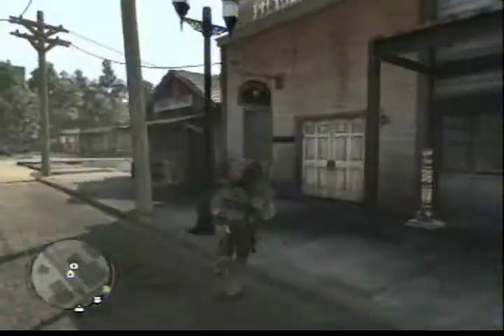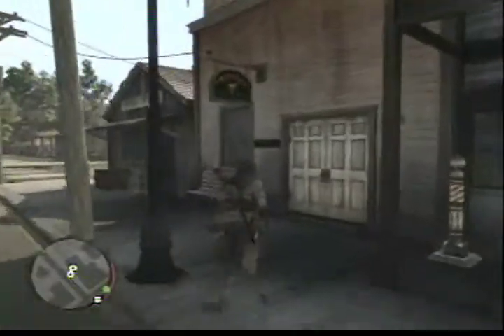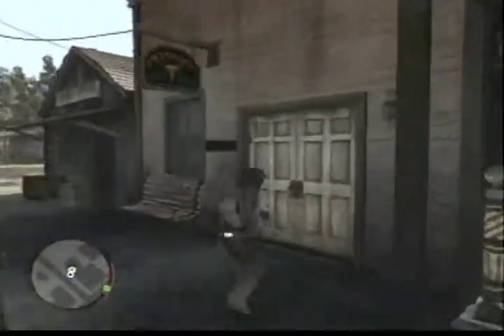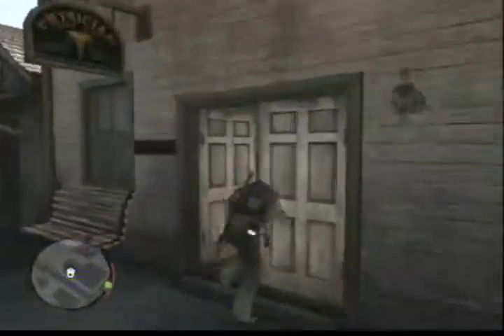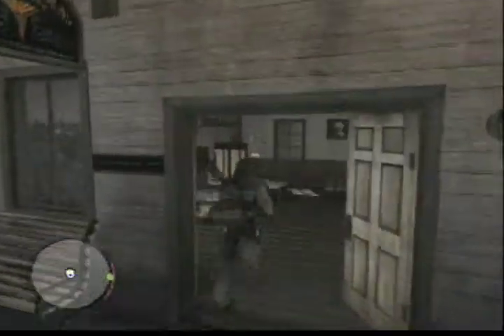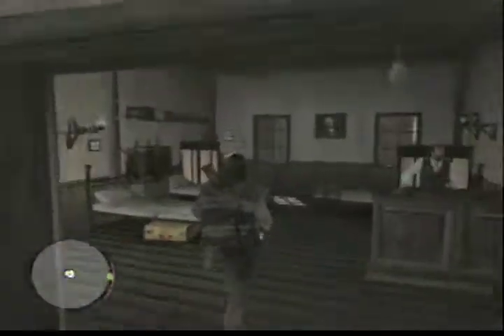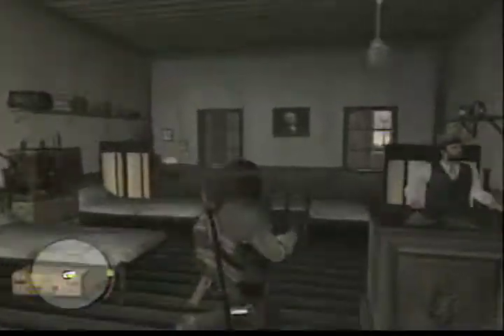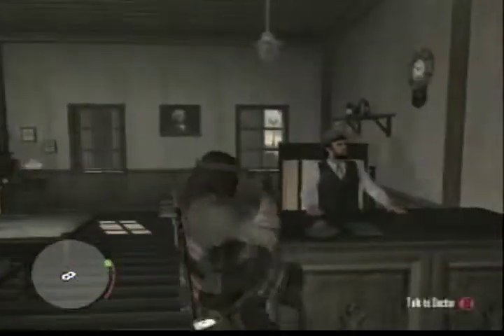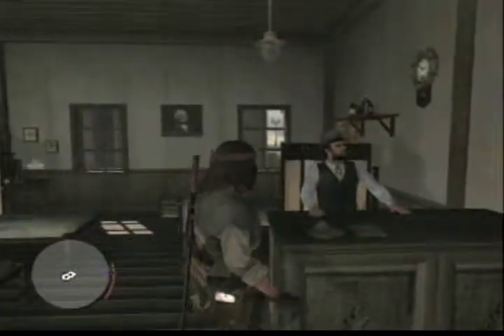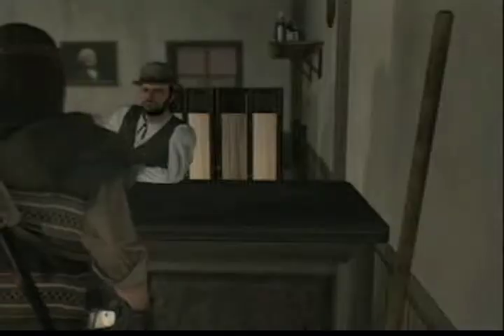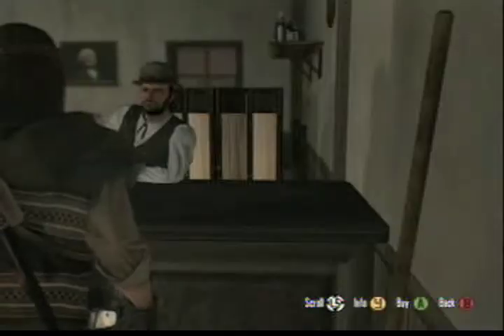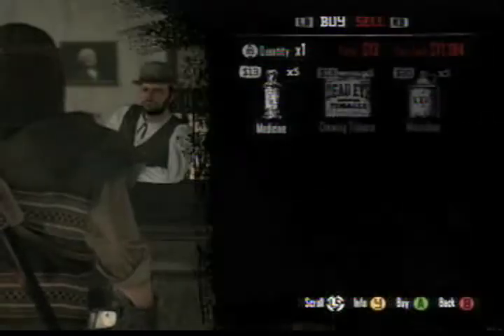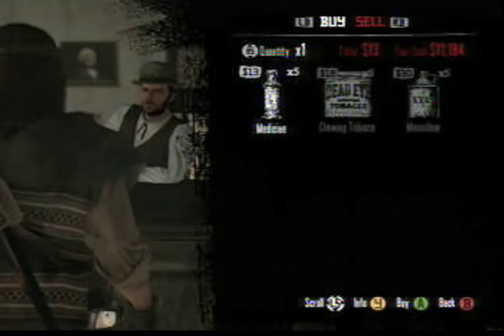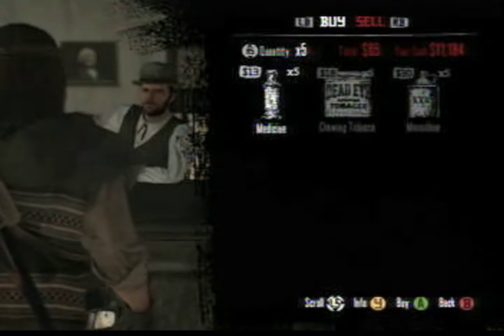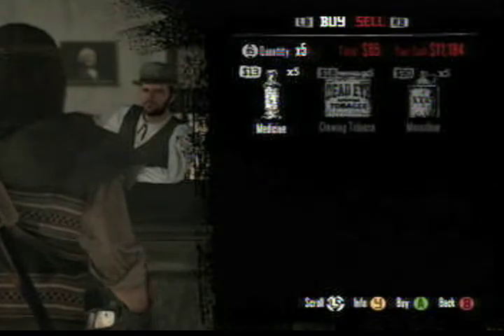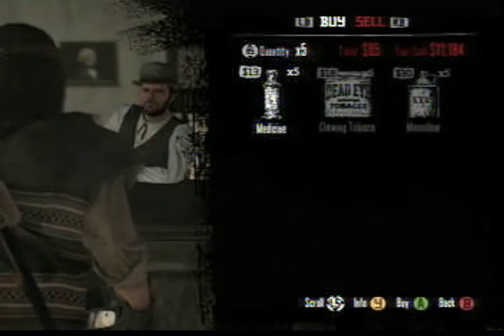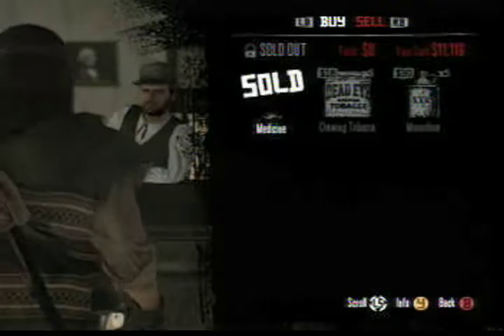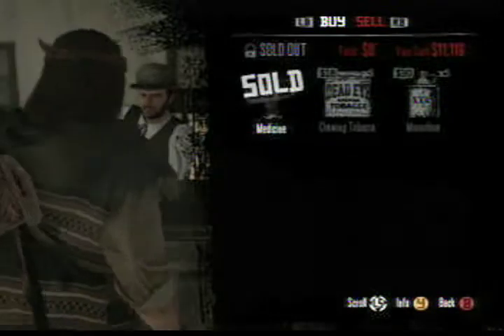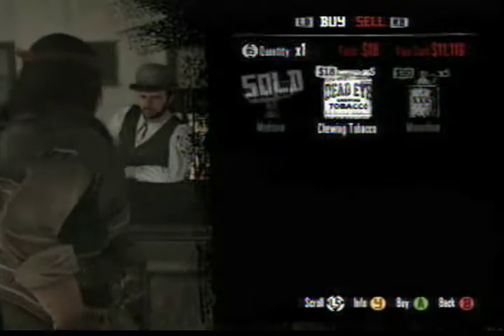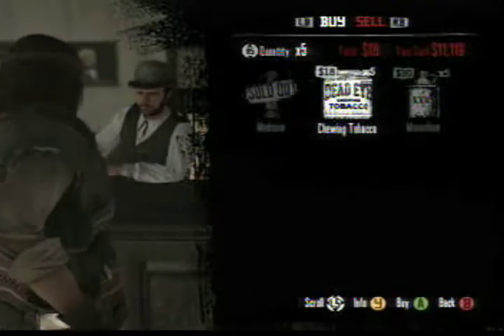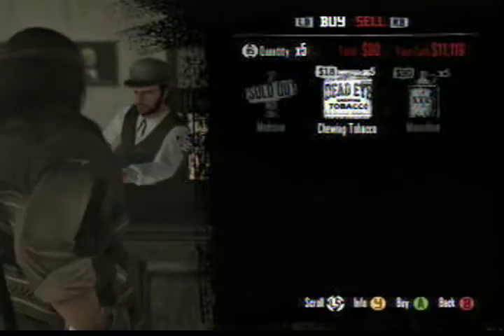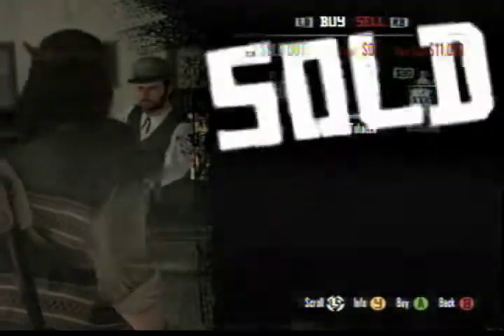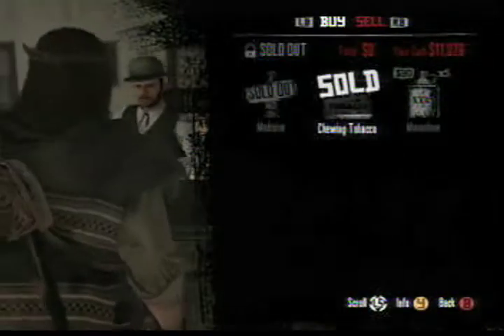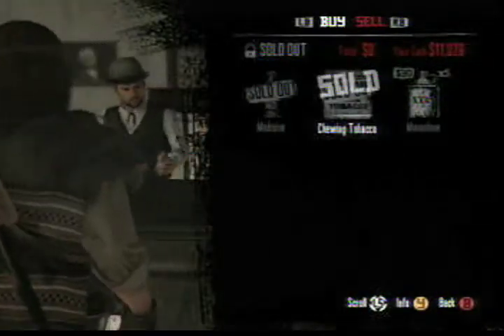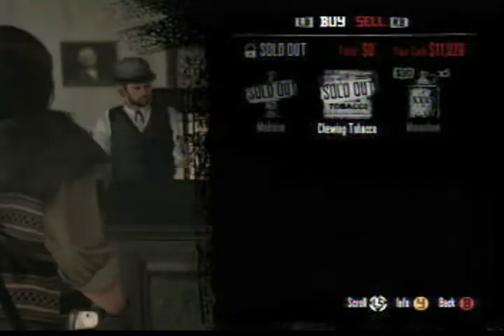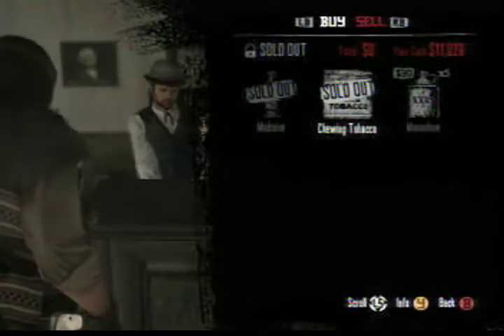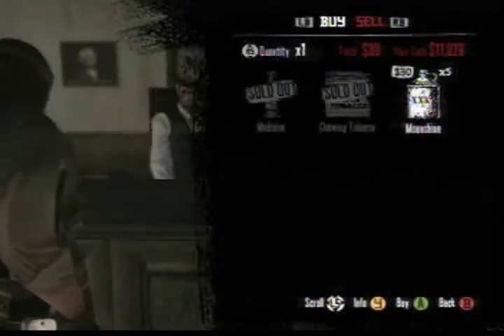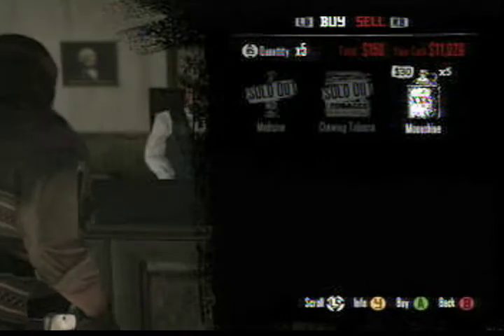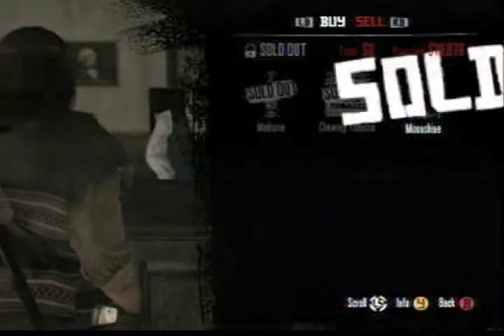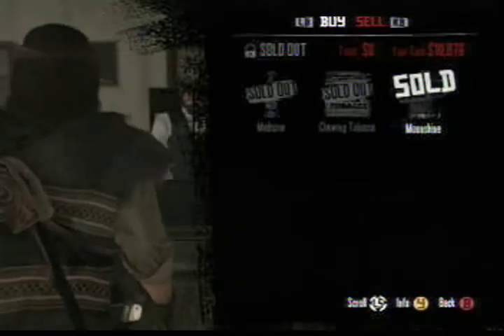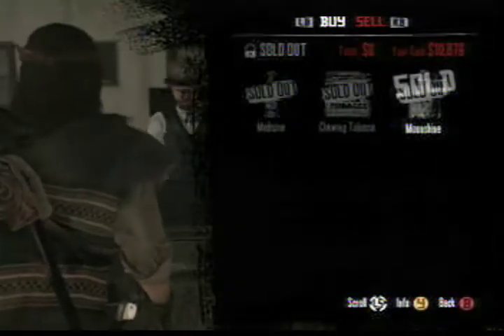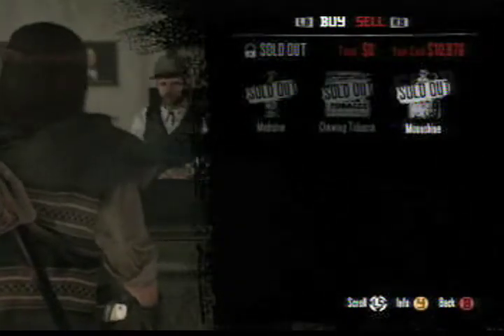The first thing you'll want to do is stock up on supplies. You're going to be on the roof for a long time, and if you run out of ammo and/or medicine, you're in big trouble. So head to your local doctor and gunsmith to pick up these necessary supplies.